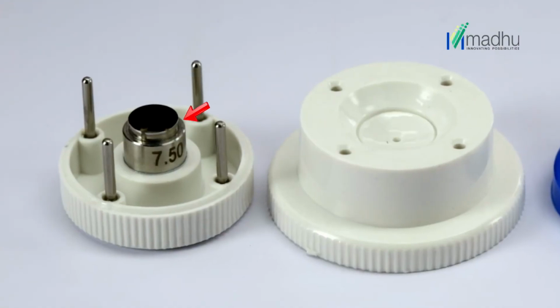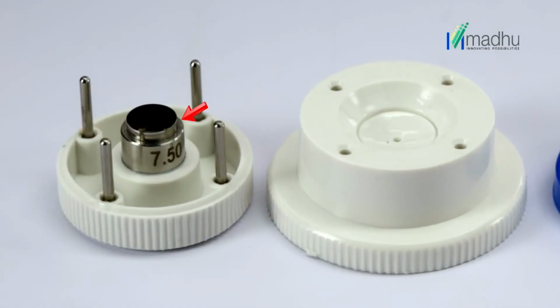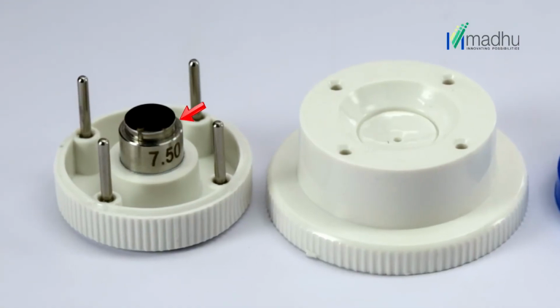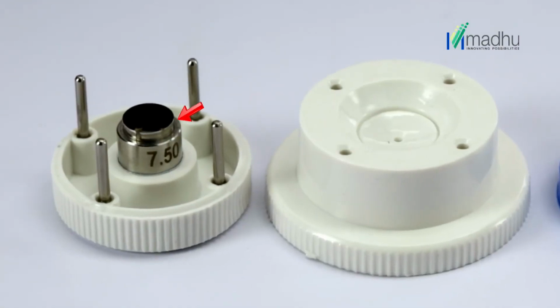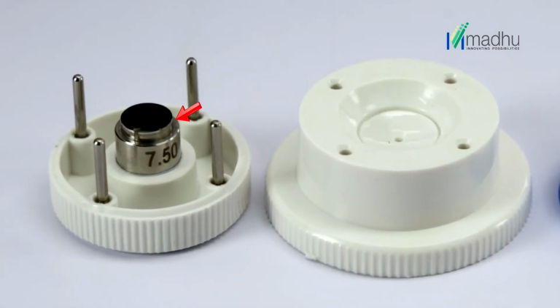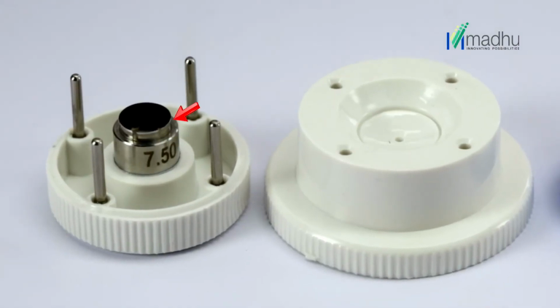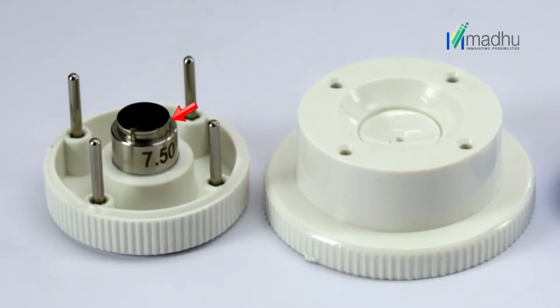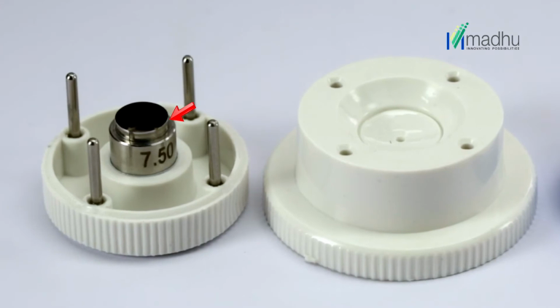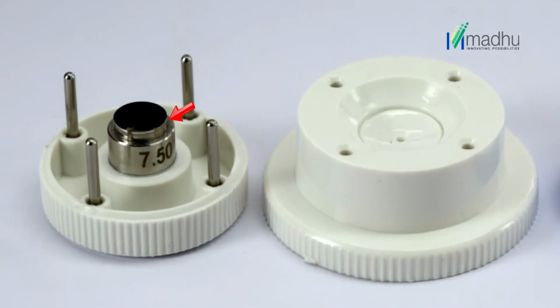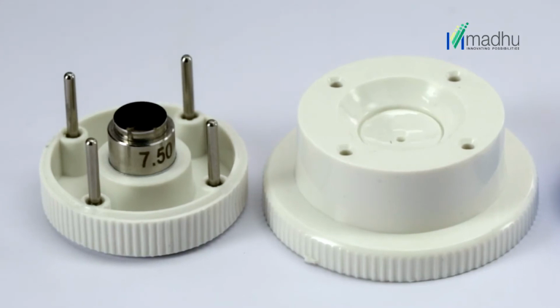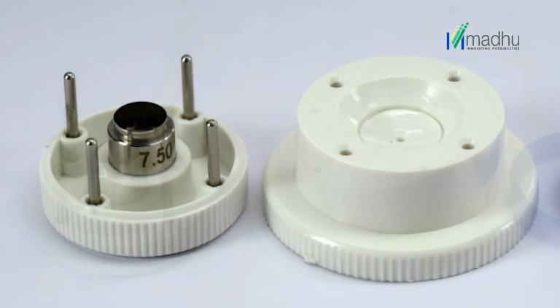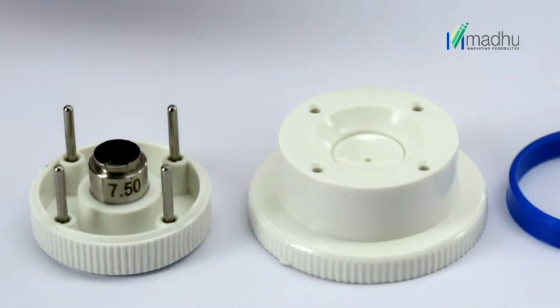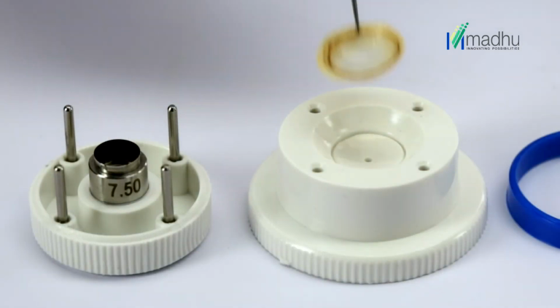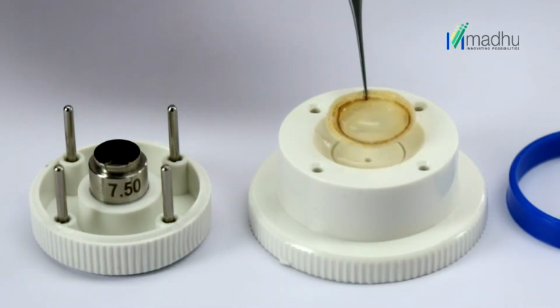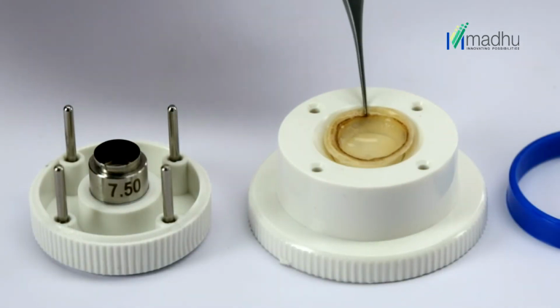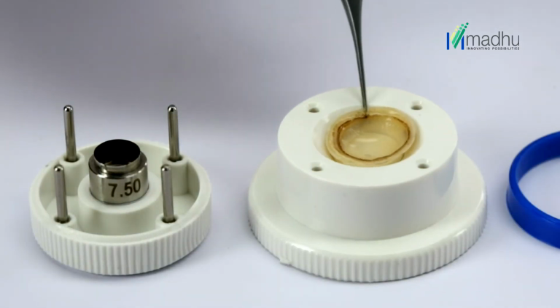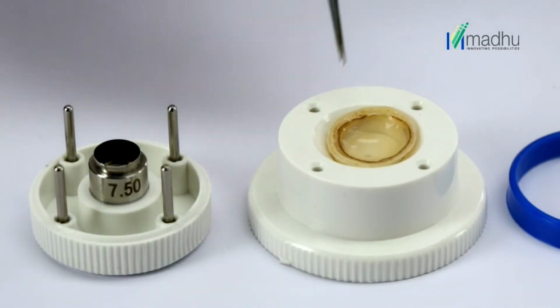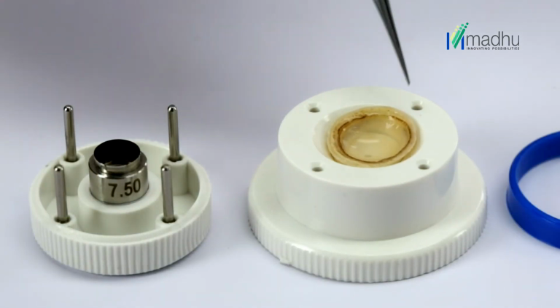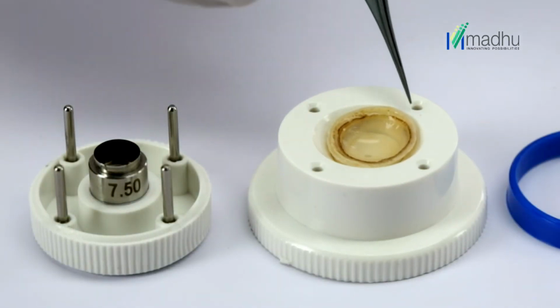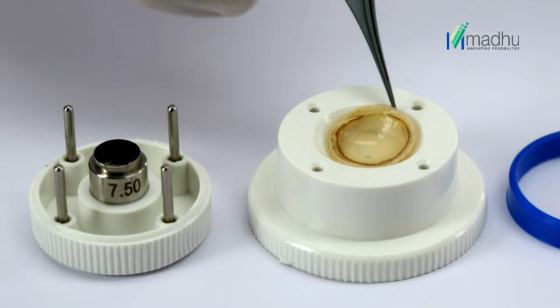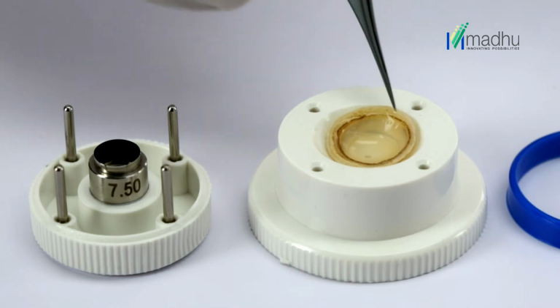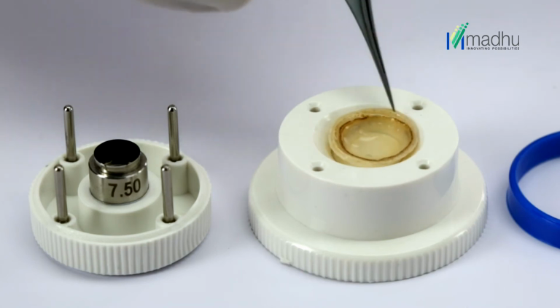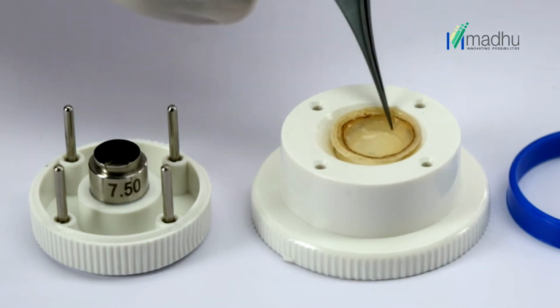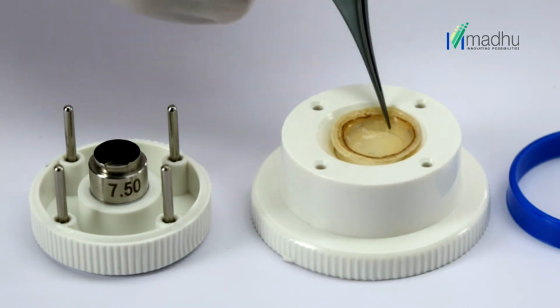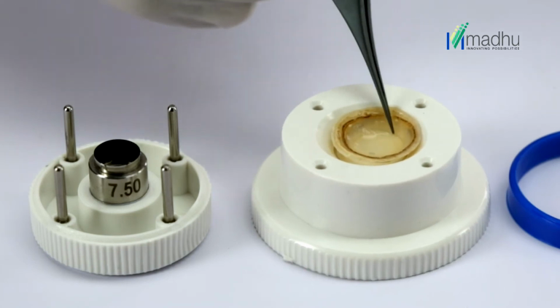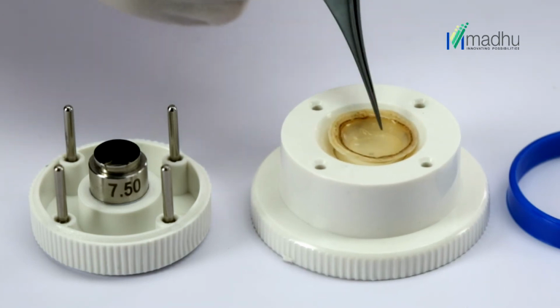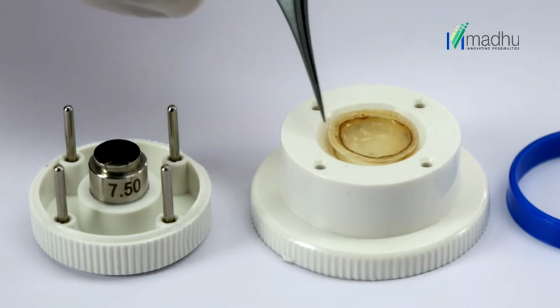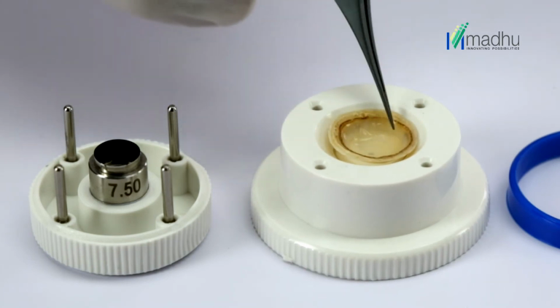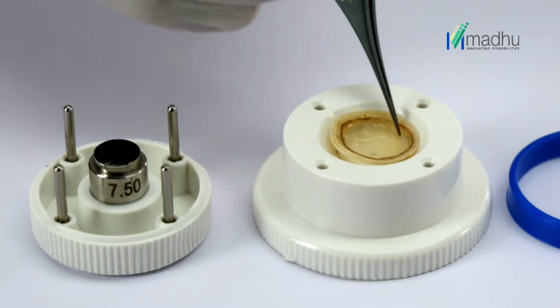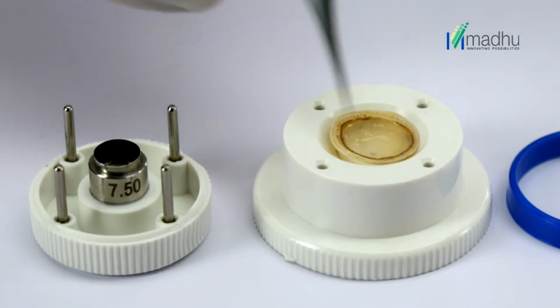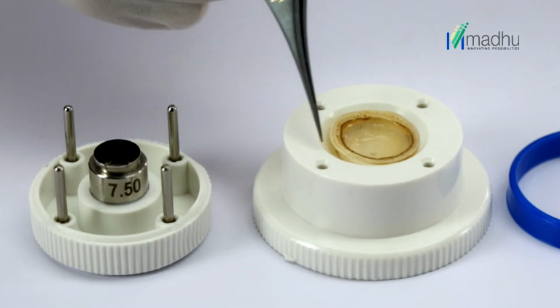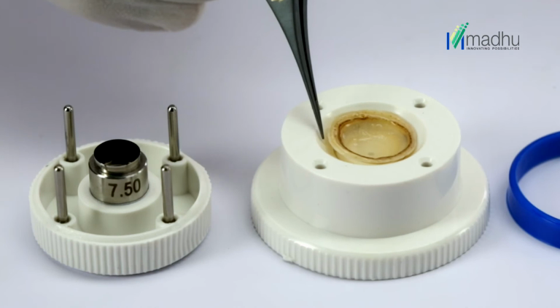Again, verify the blade diameter, which is engraved on the SS trephine. Now place the donor cornea in the well of the cutting block with the endothelial surface up, and center the donor cornea with a fine-toothed forcep.